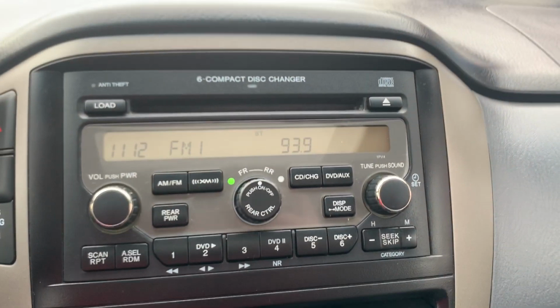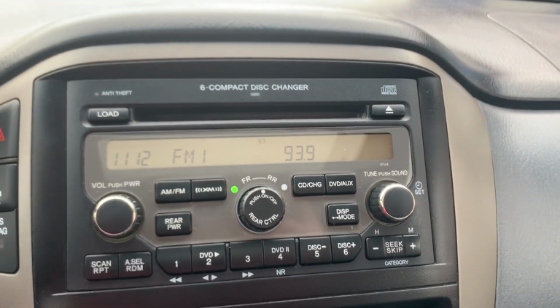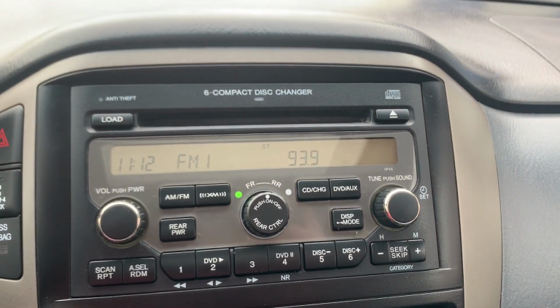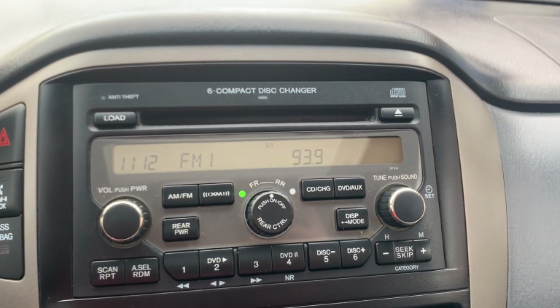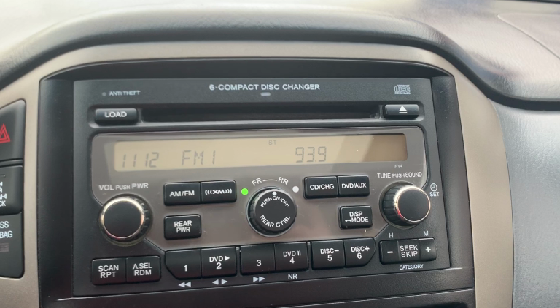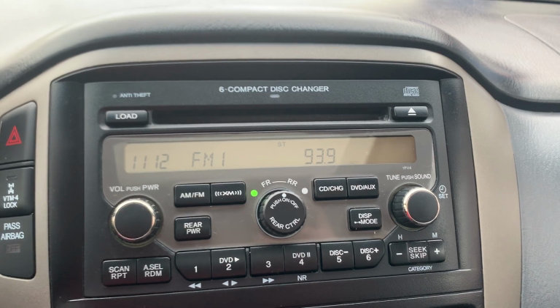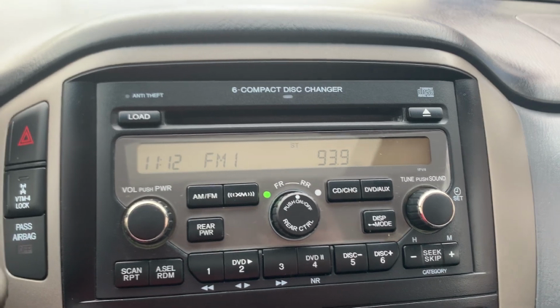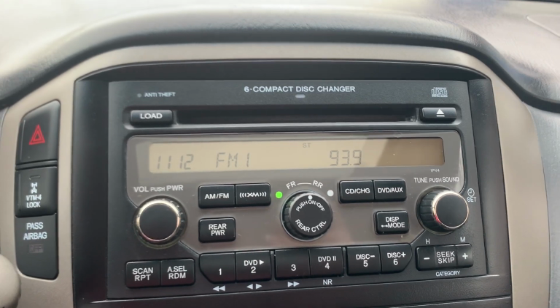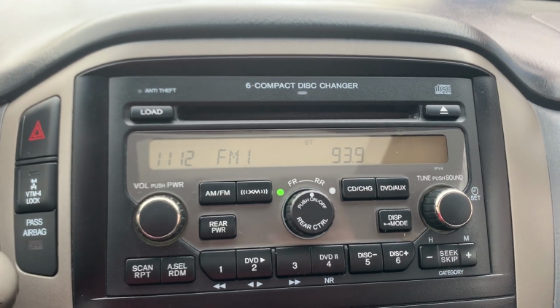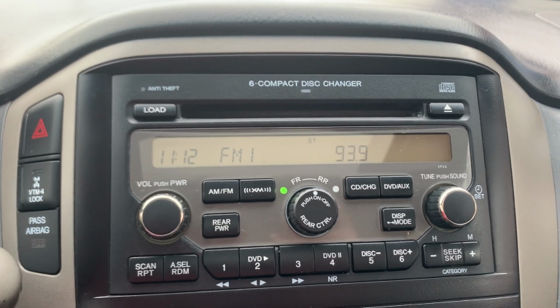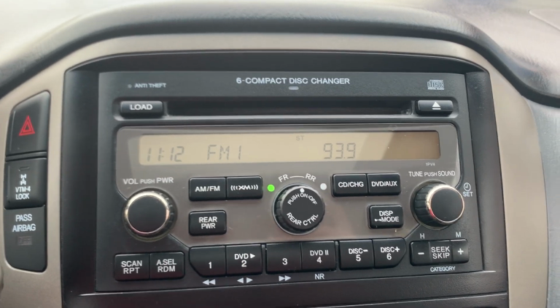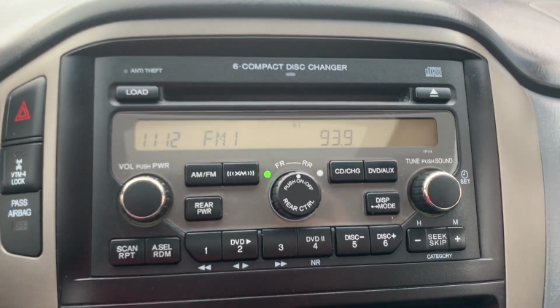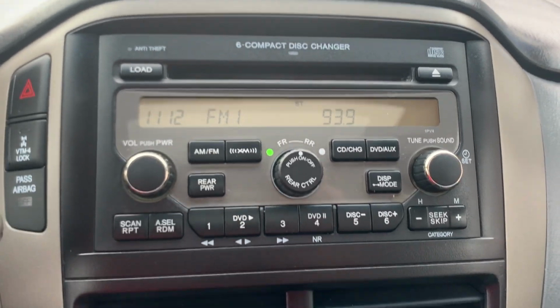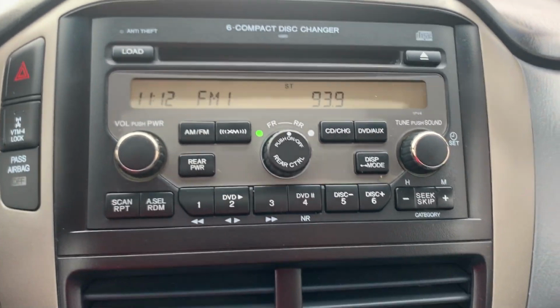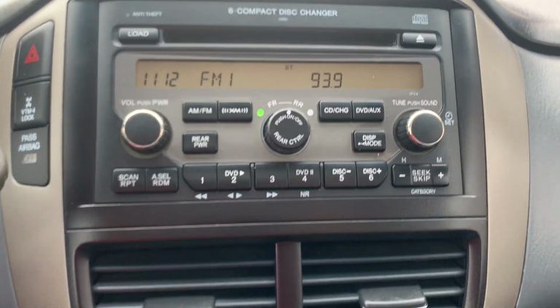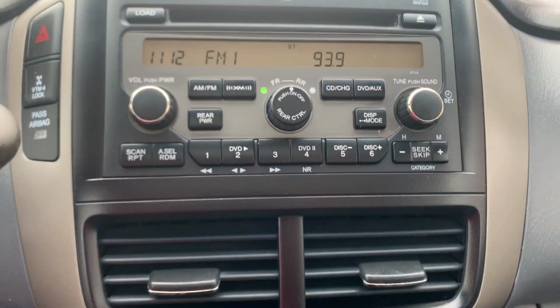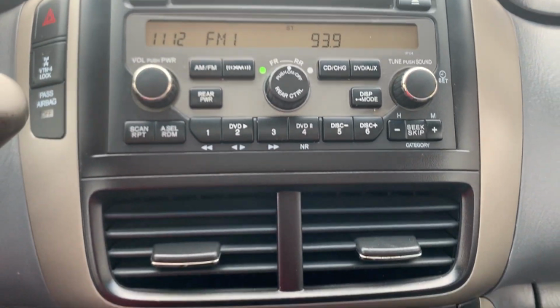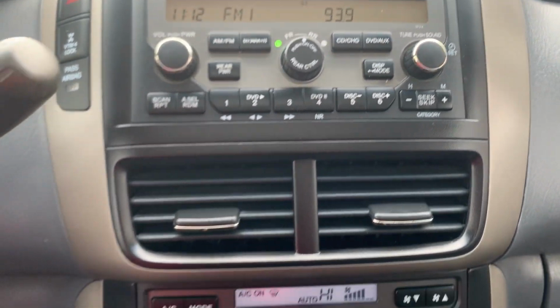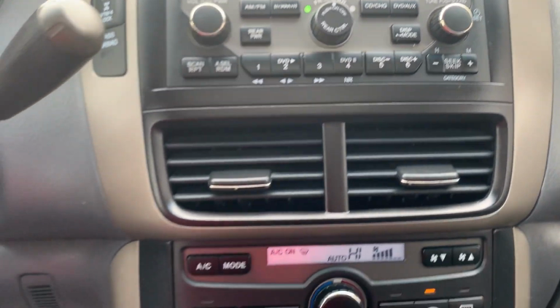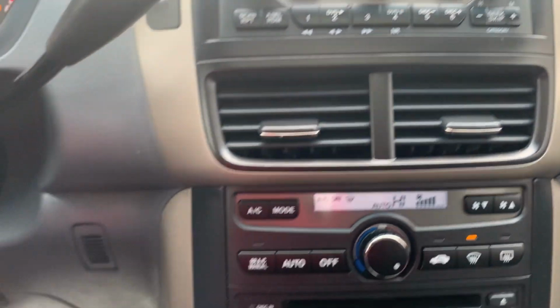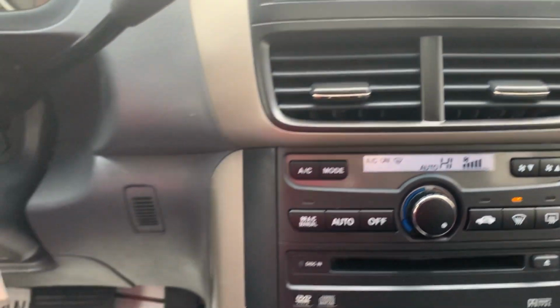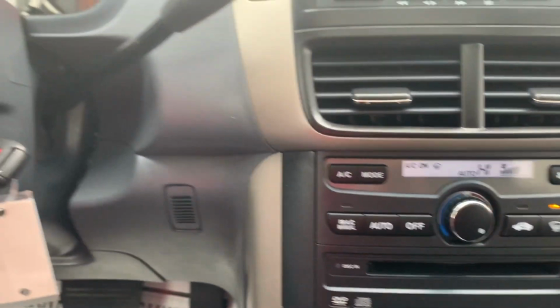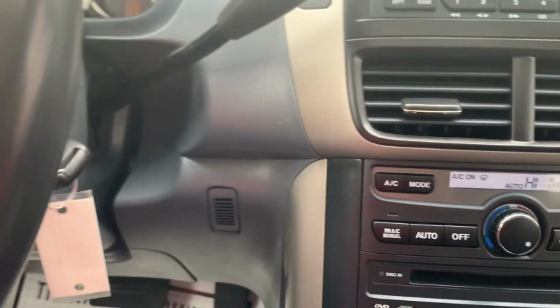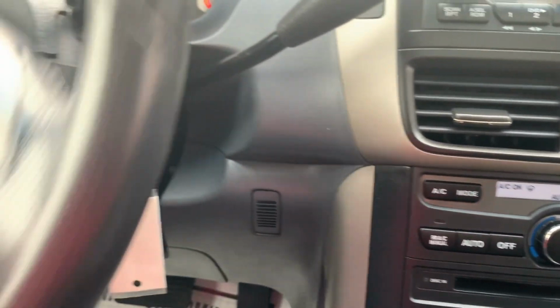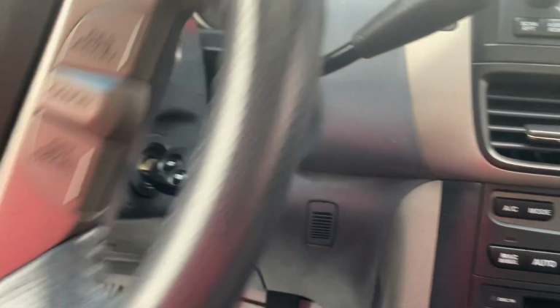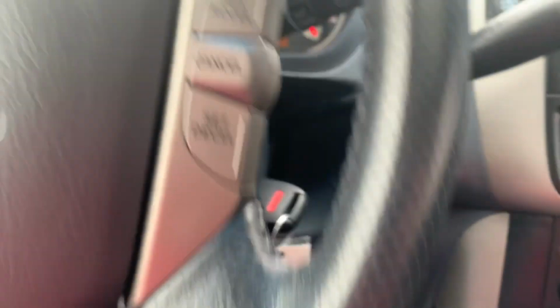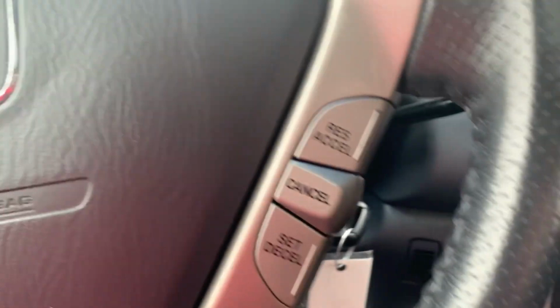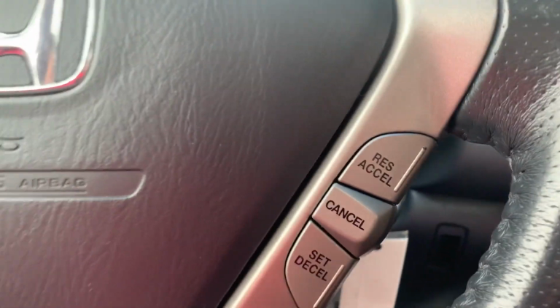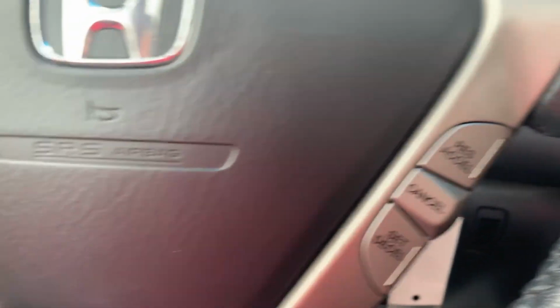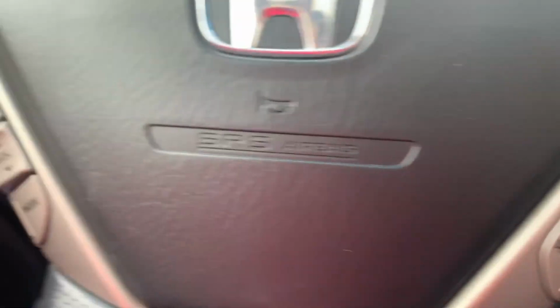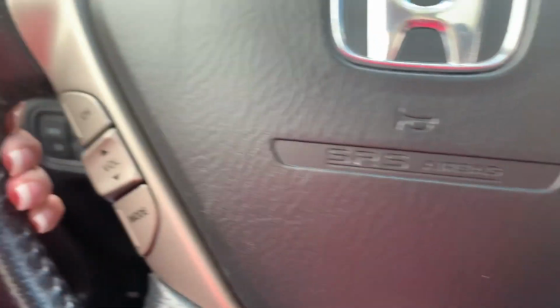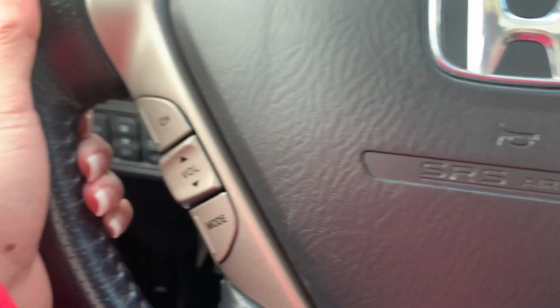It has a 6-disc CD changer, AM/FM stereo, cruise control, and volume controls on the steering wheel.